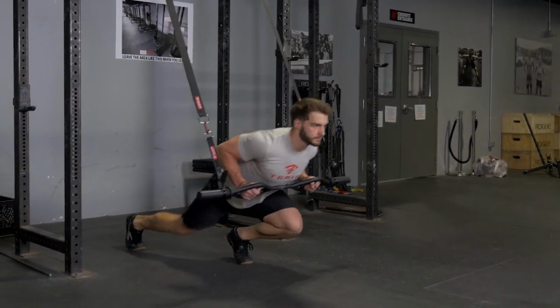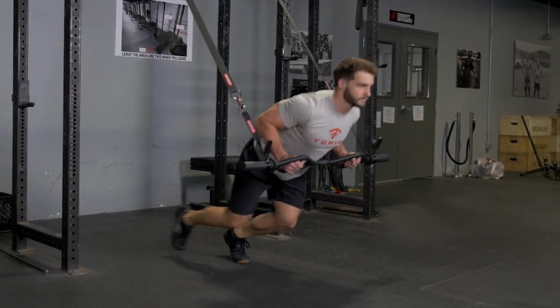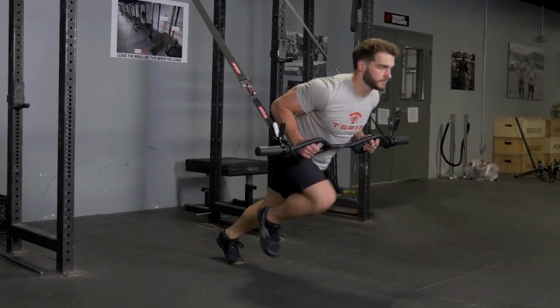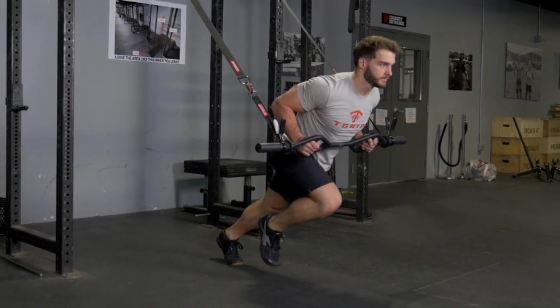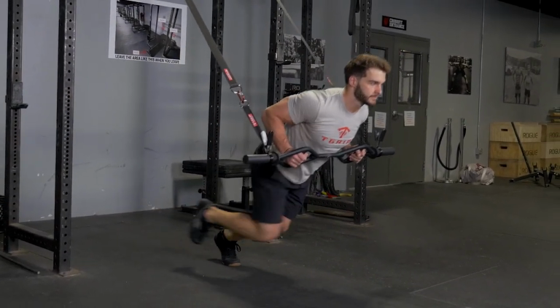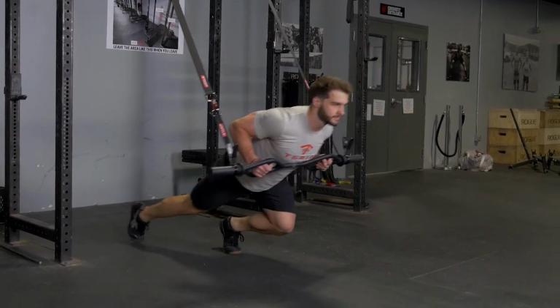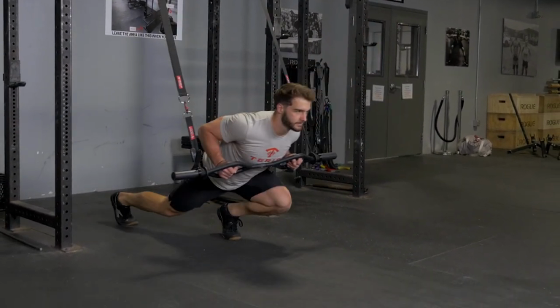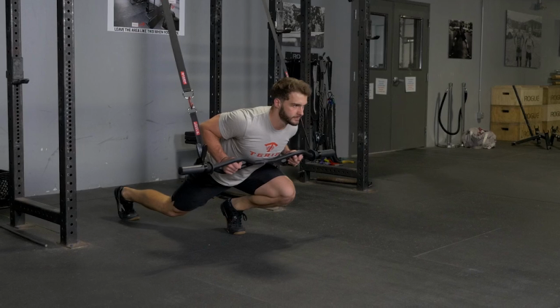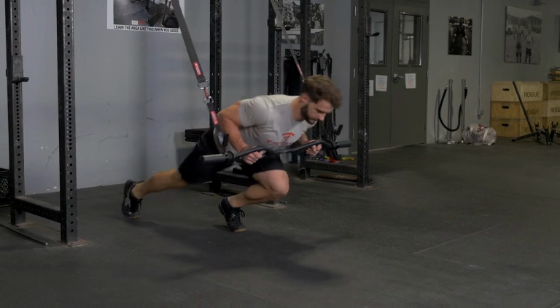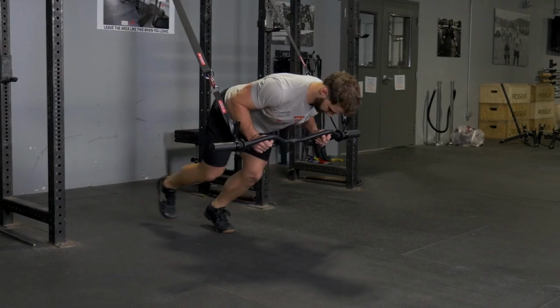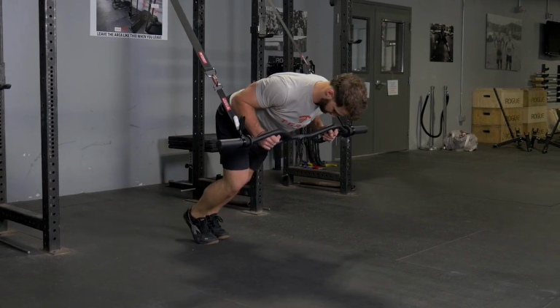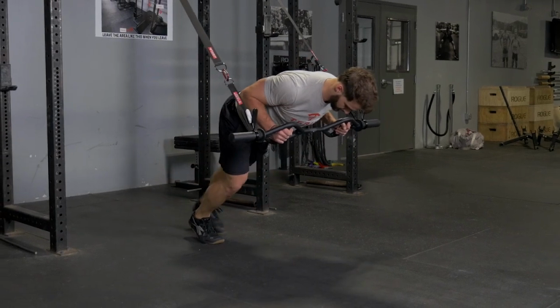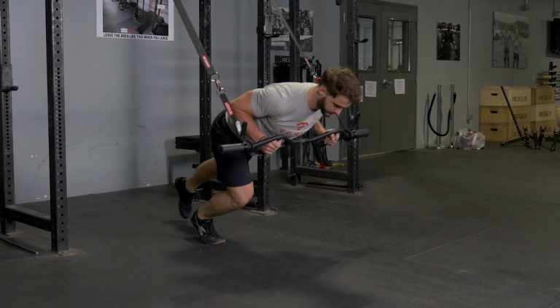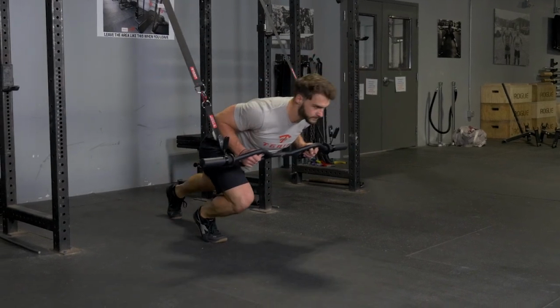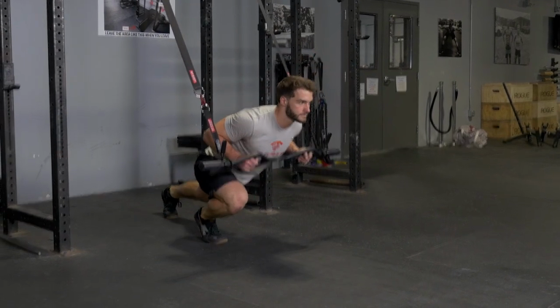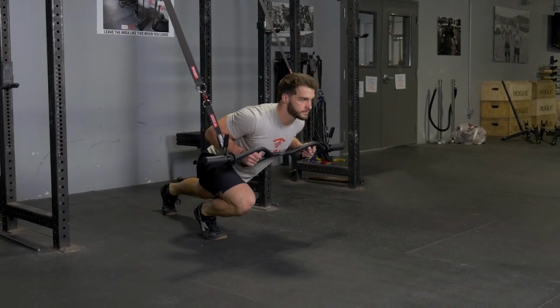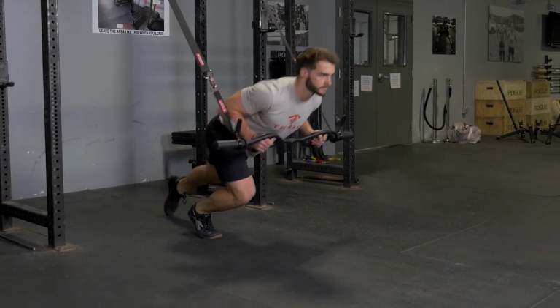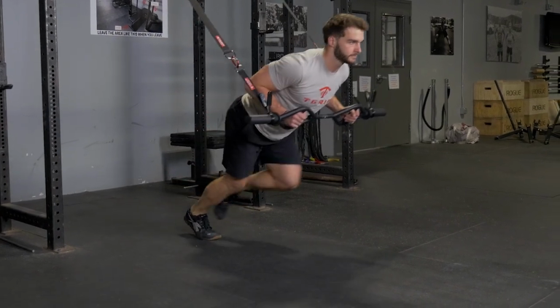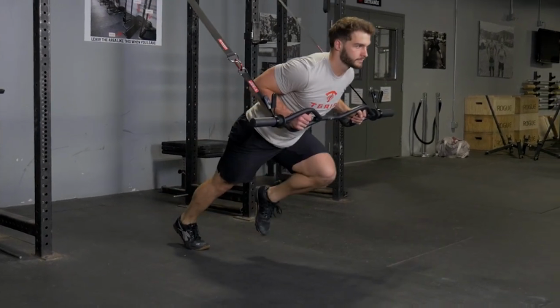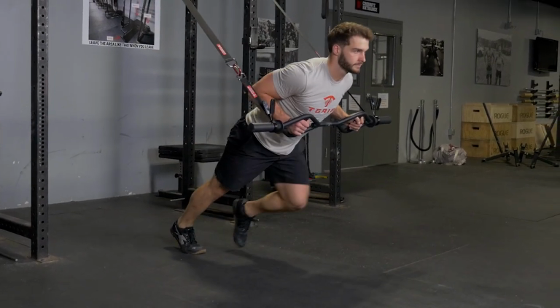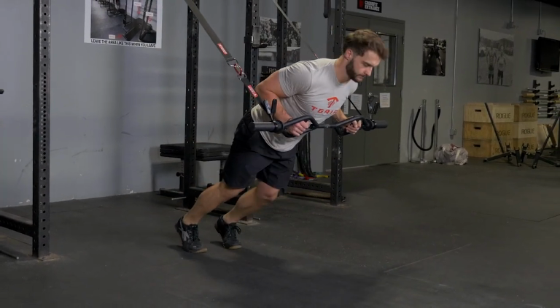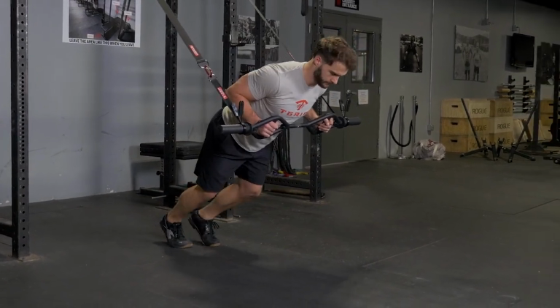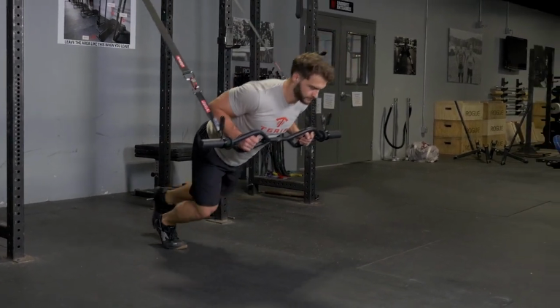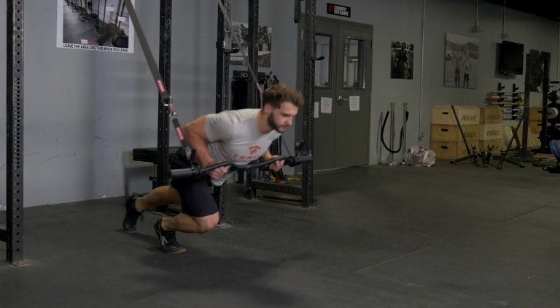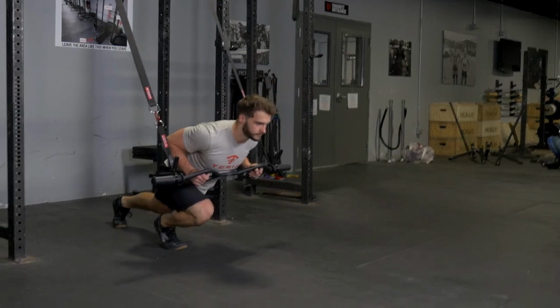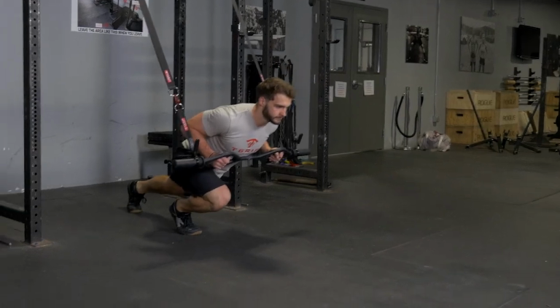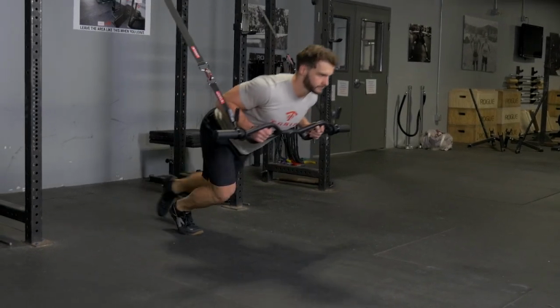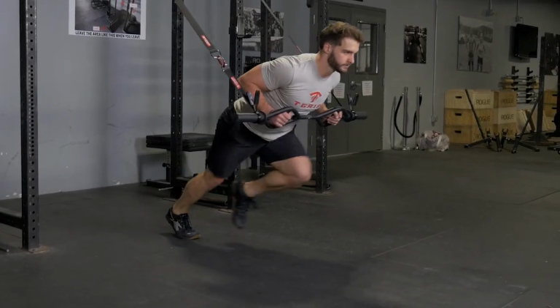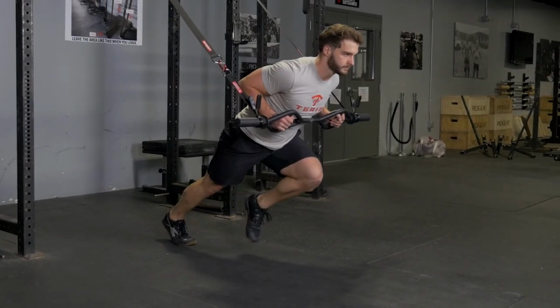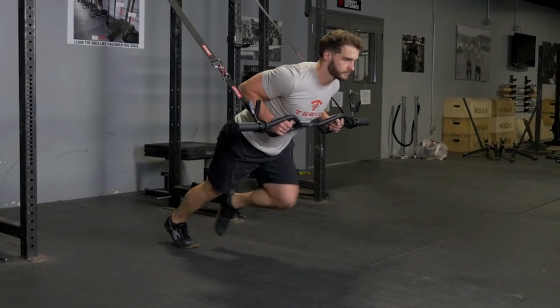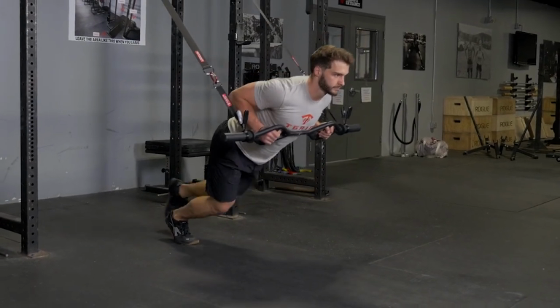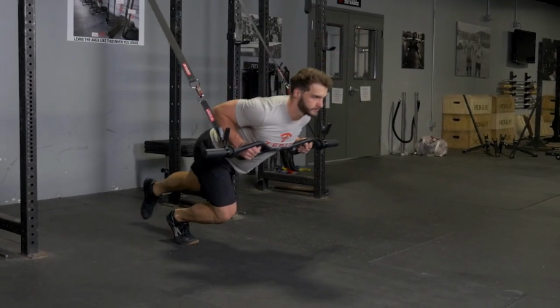Begin by facing away from the anchor point, holding your T-grip bar with a hammer grip. Bring your body to the bar where the bar is resting on the bottom of your chest.